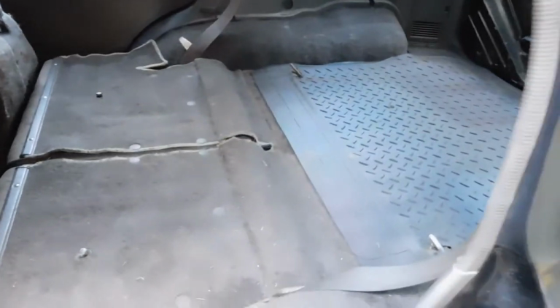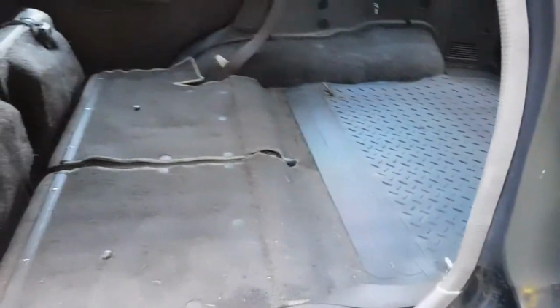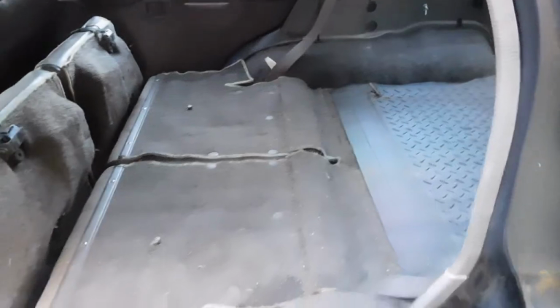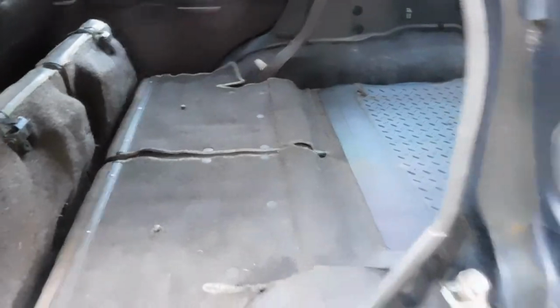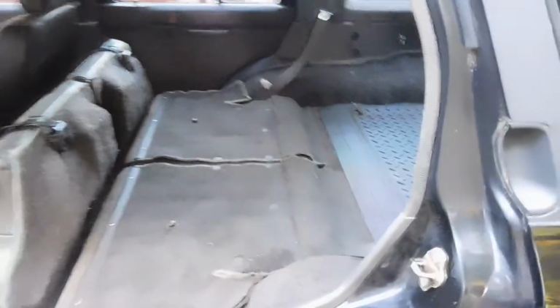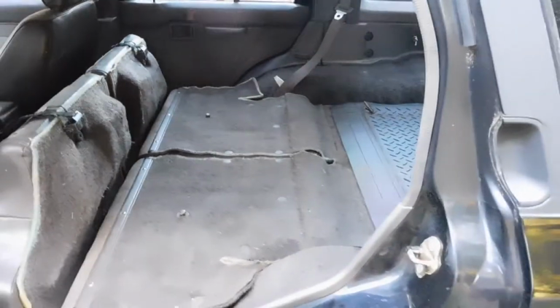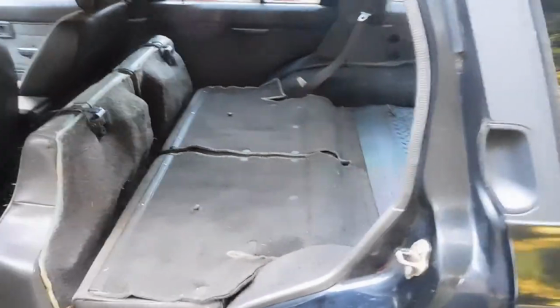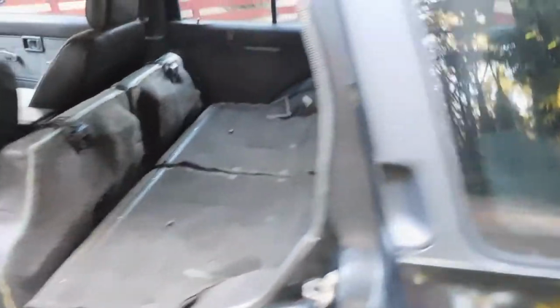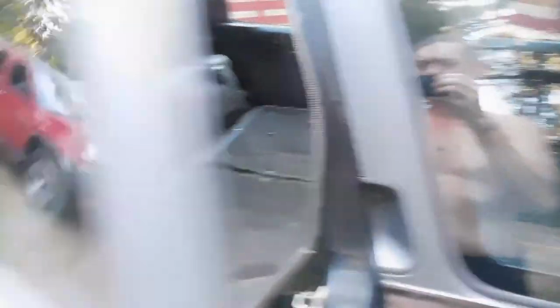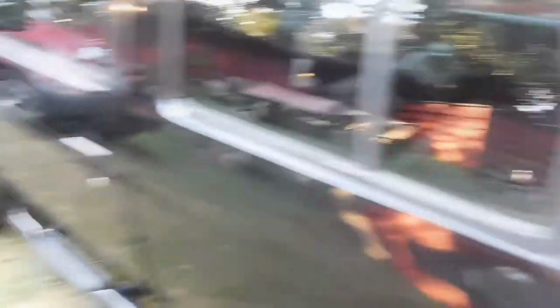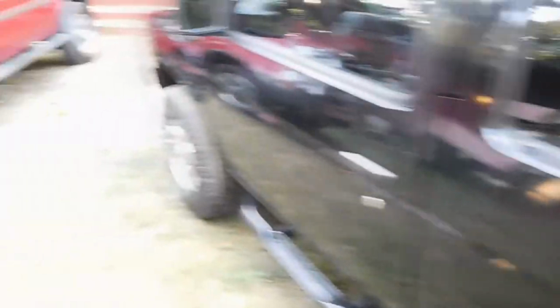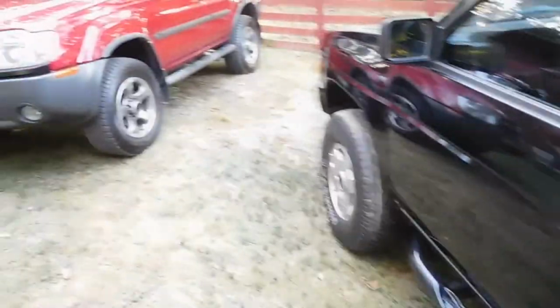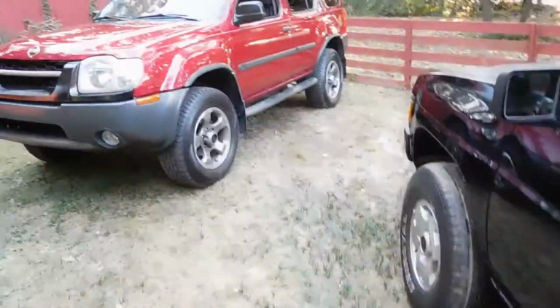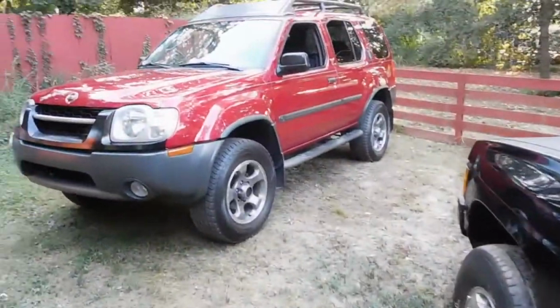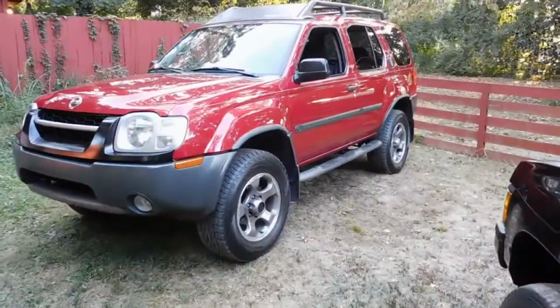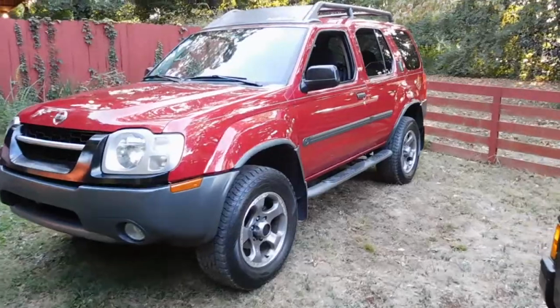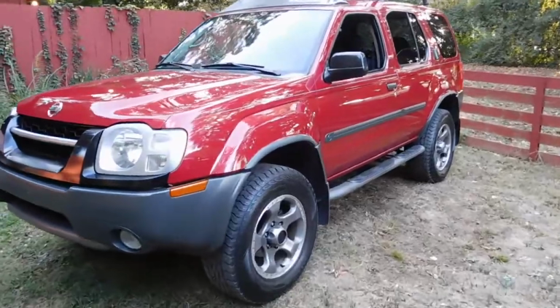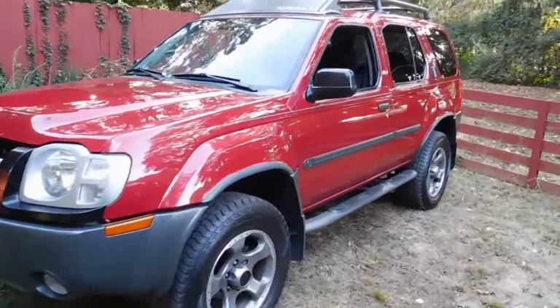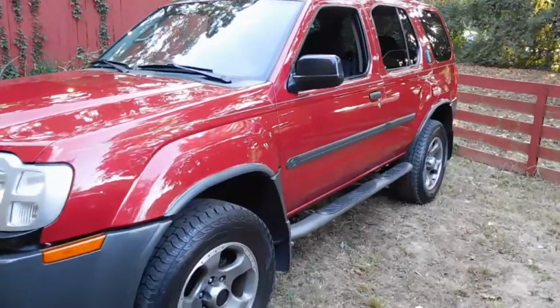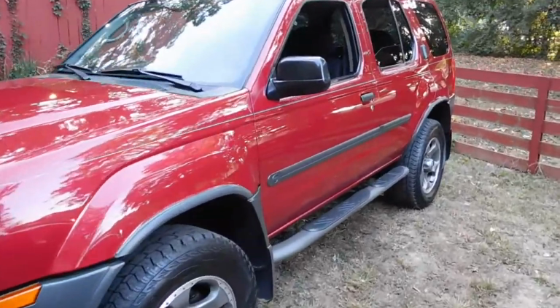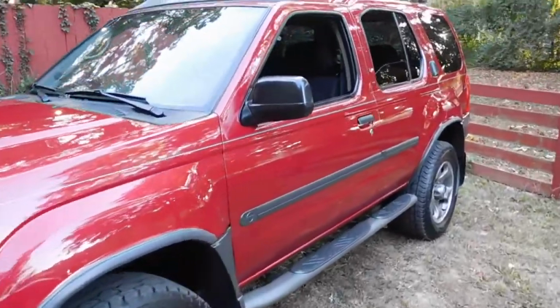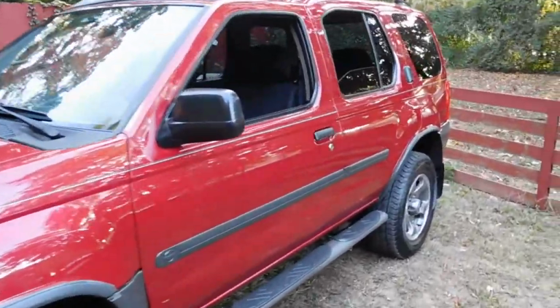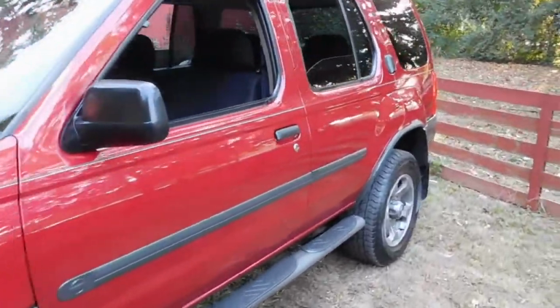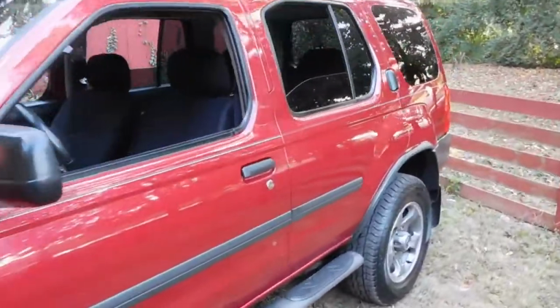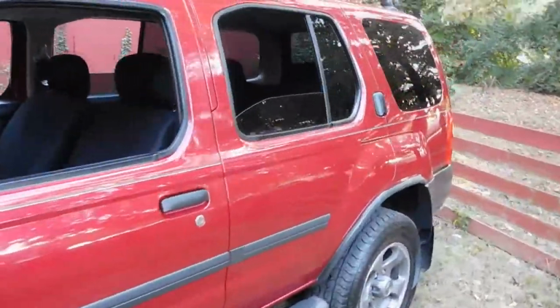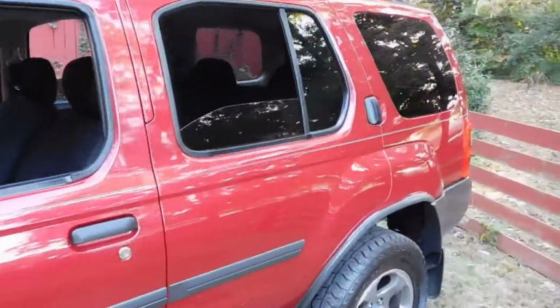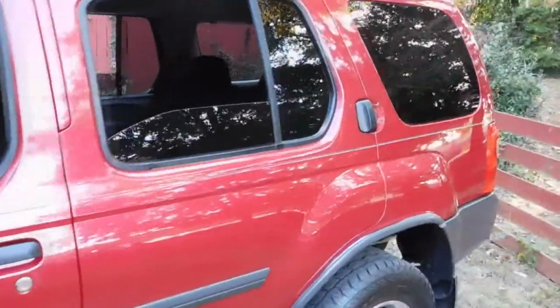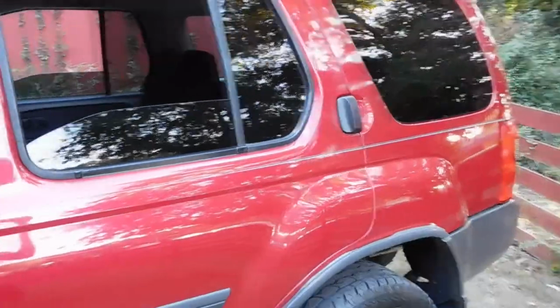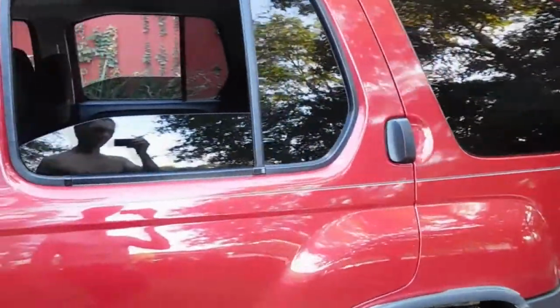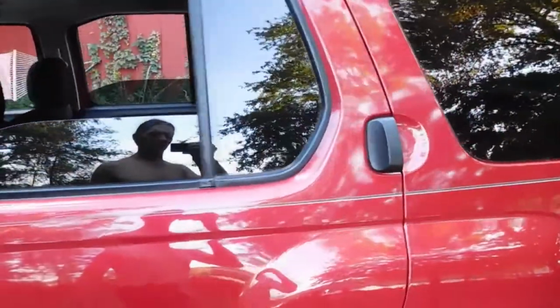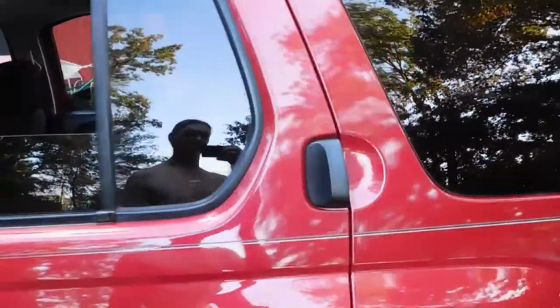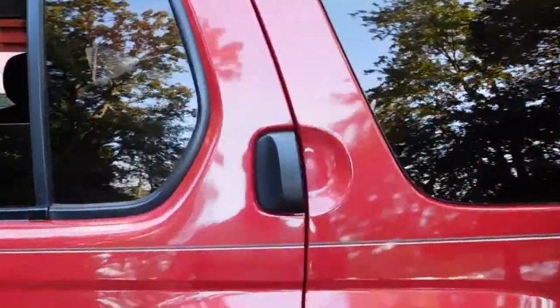I wanted to know how the Xterra worked before I purchased it from 700 miles away, and I actually couldn't find anything. So I went ahead and bought it, and then found out how it worked when I got it.